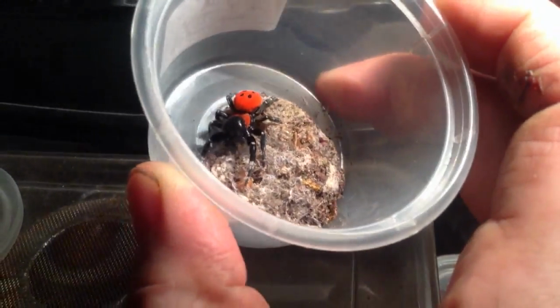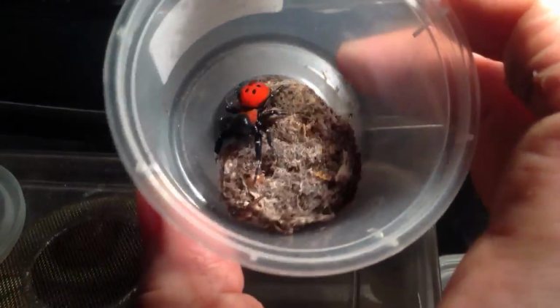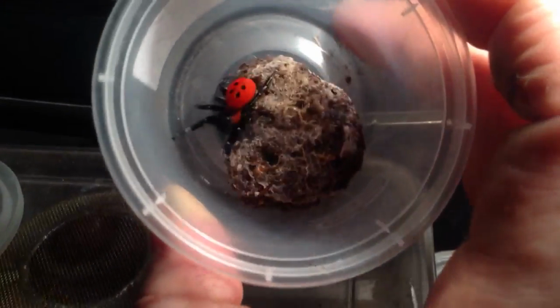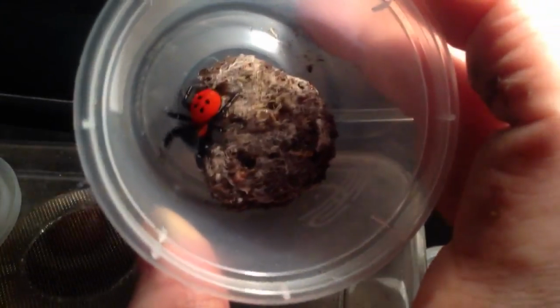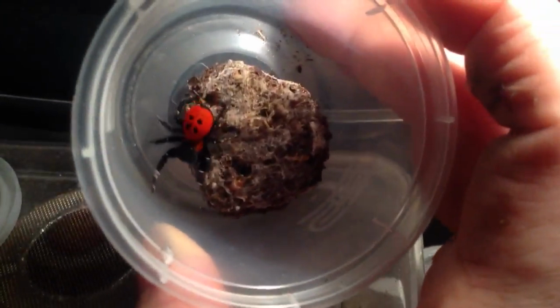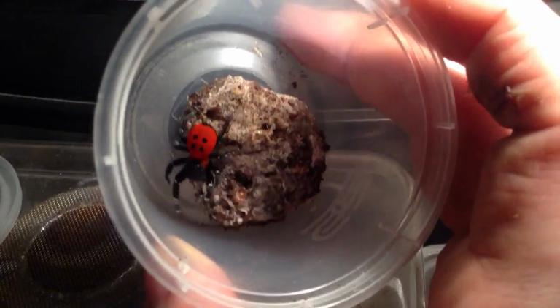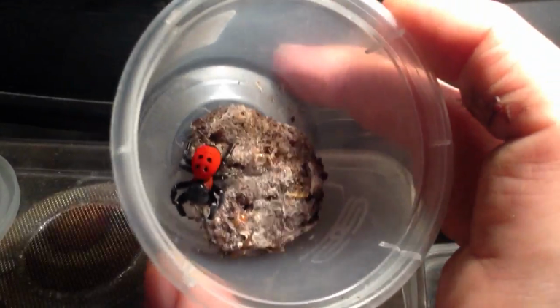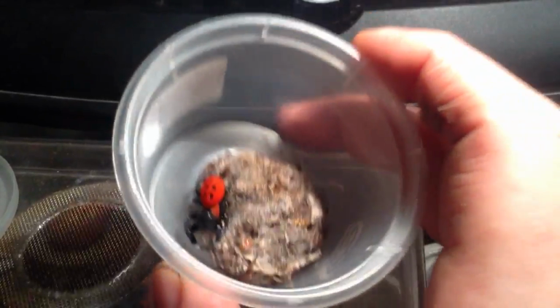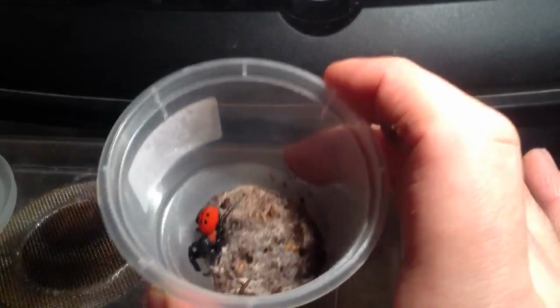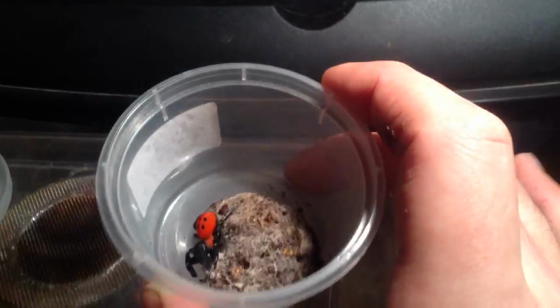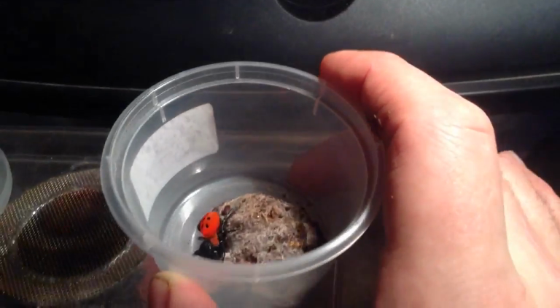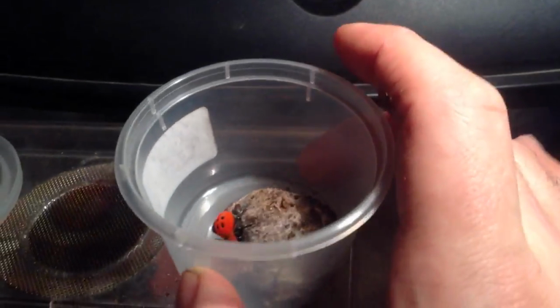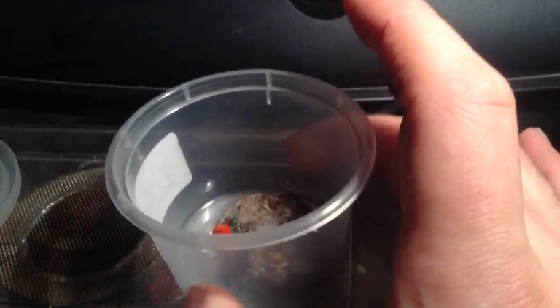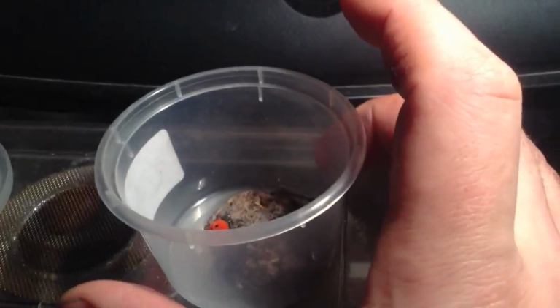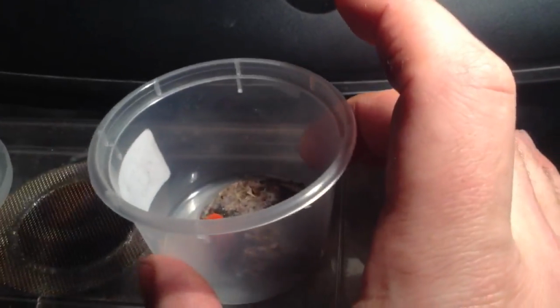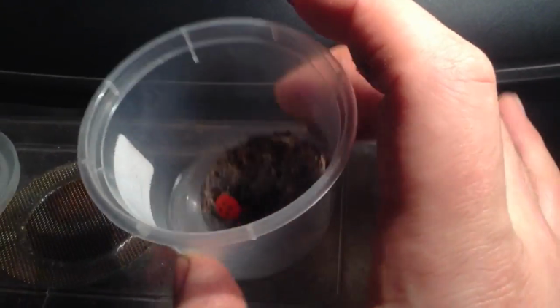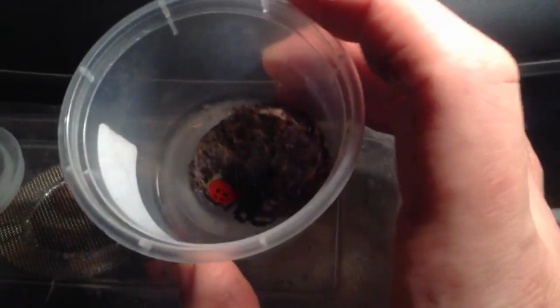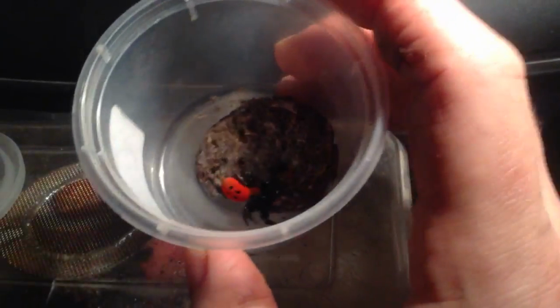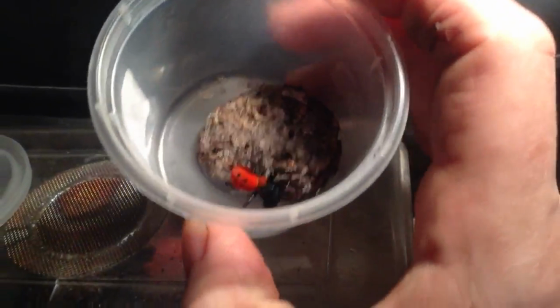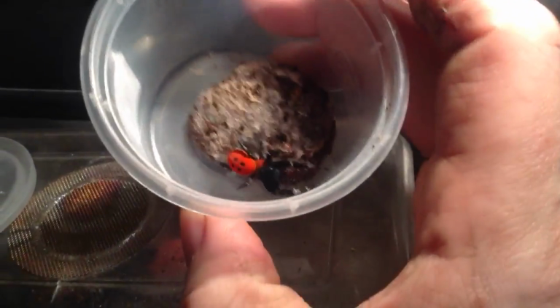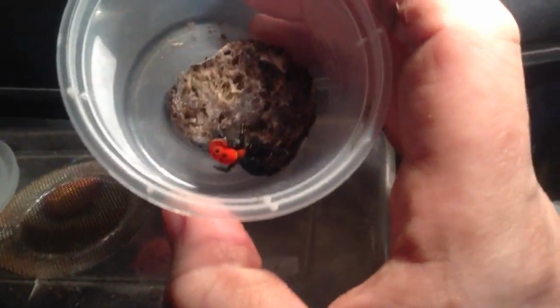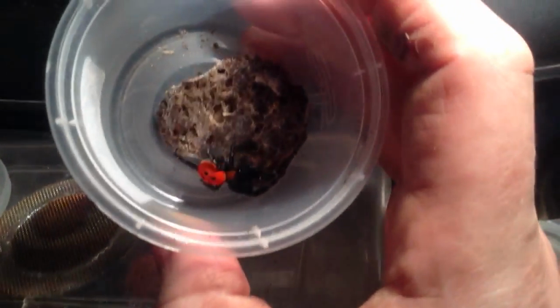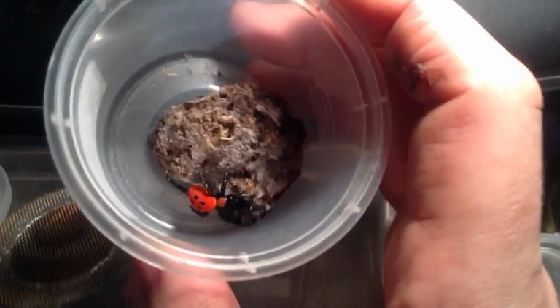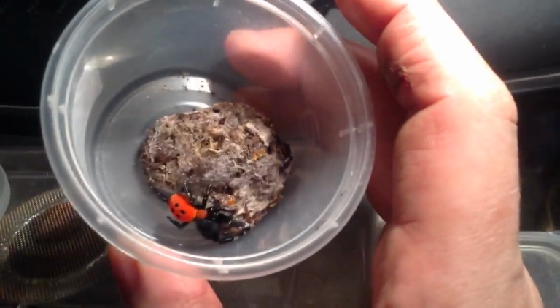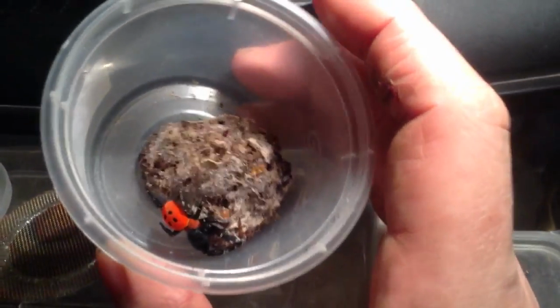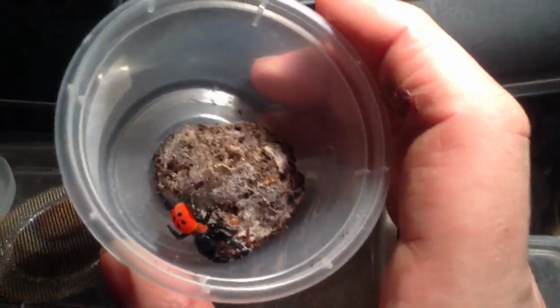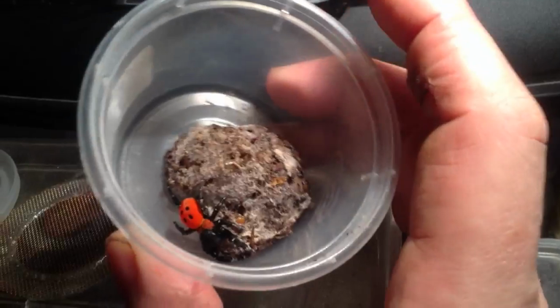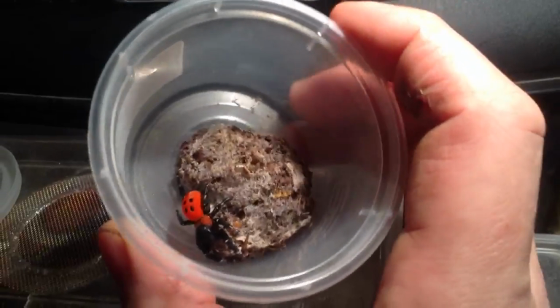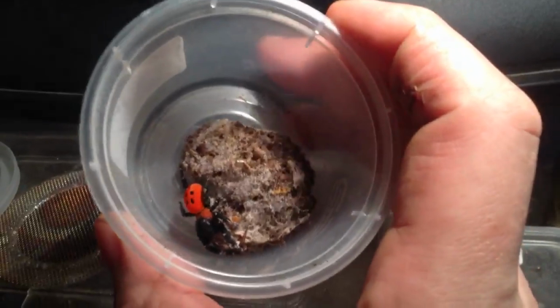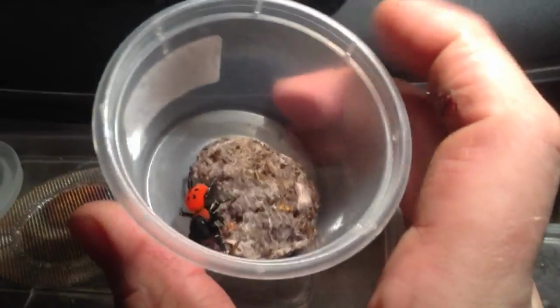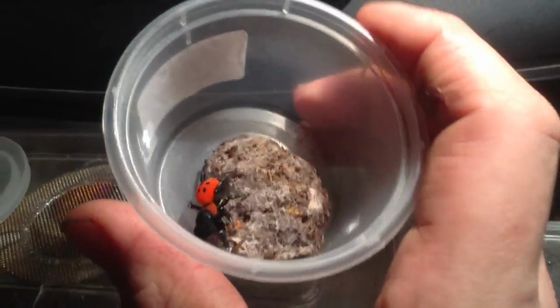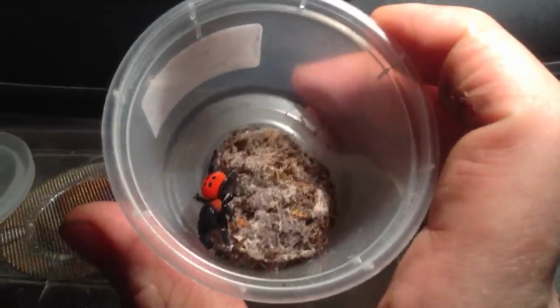Just look at the colours on this little guy. He's about an inch and a half leg span.